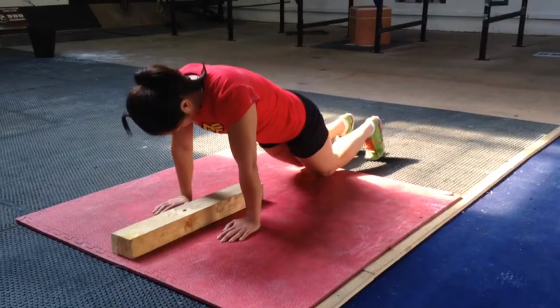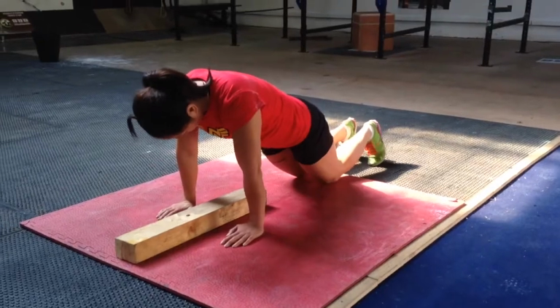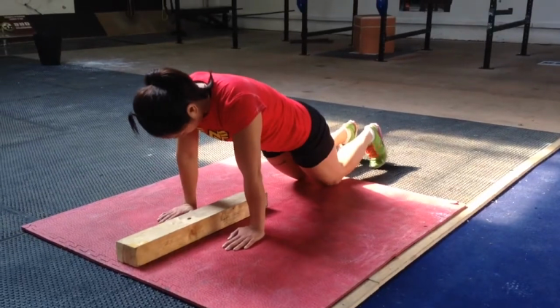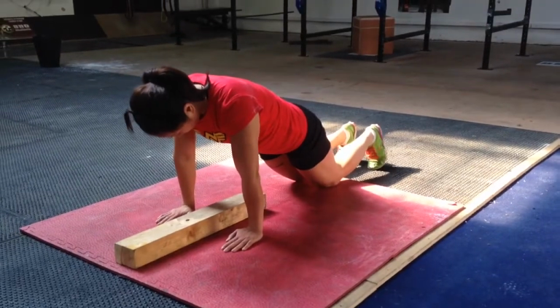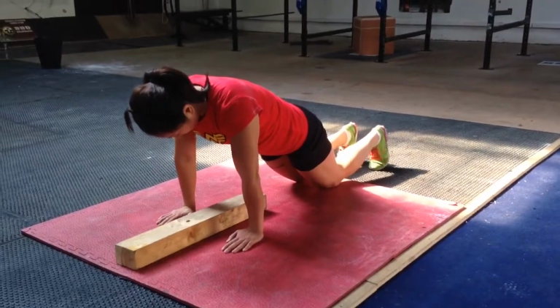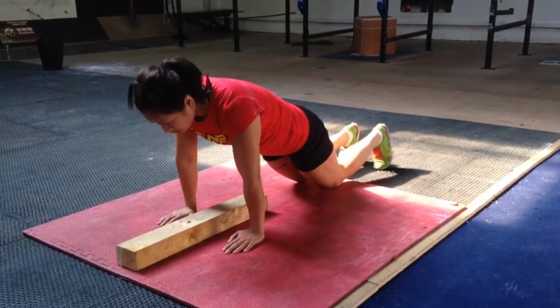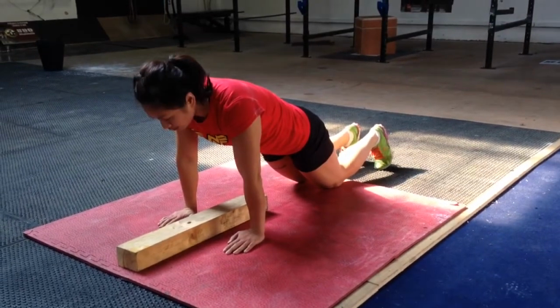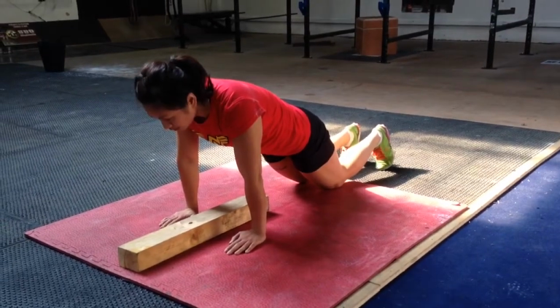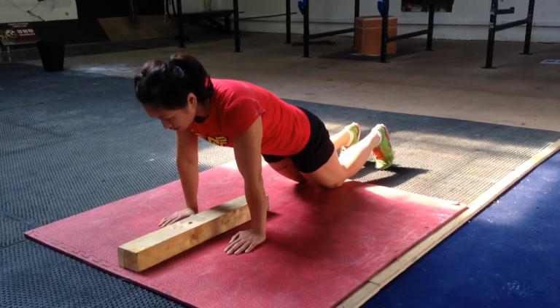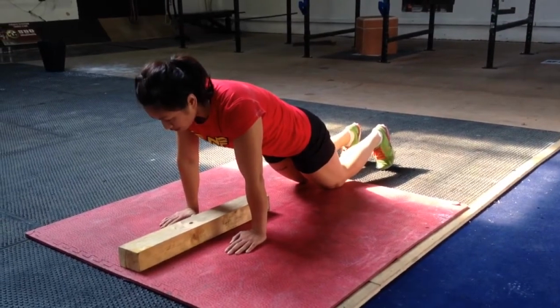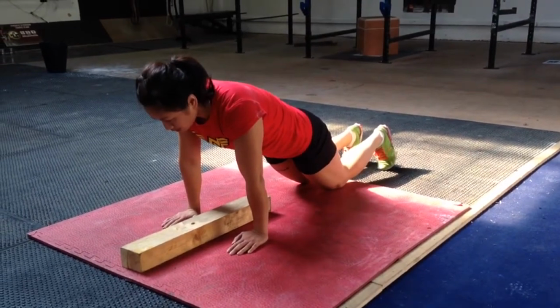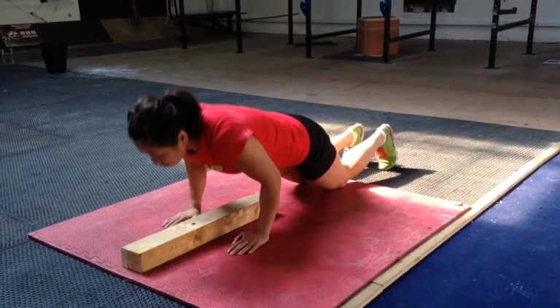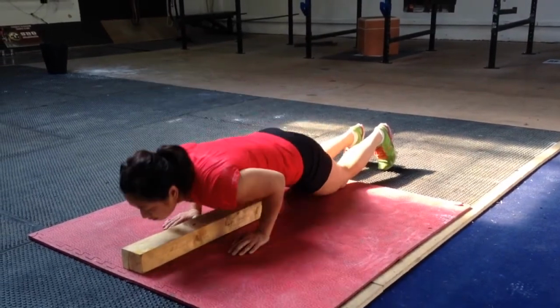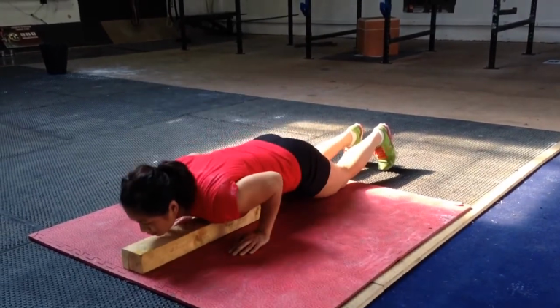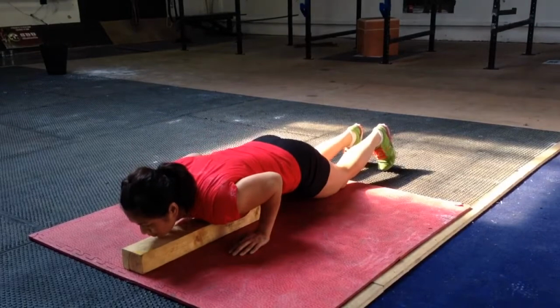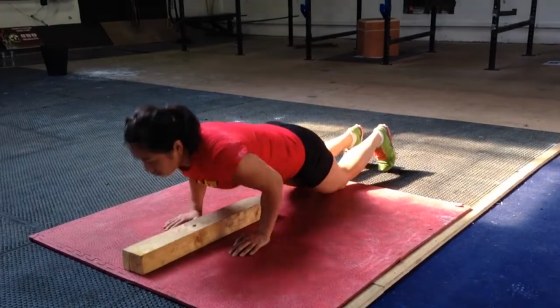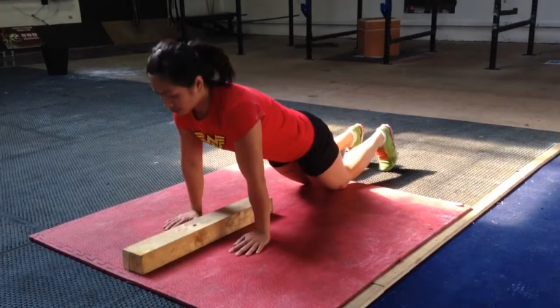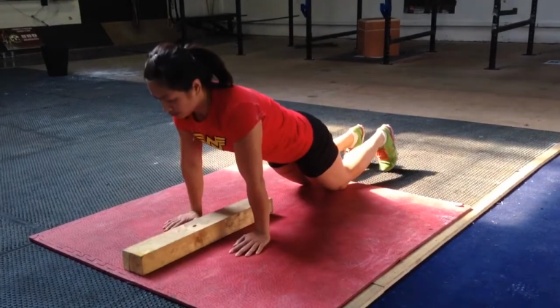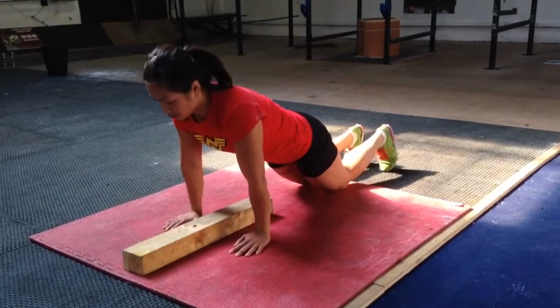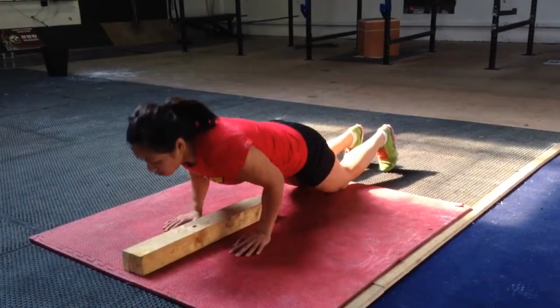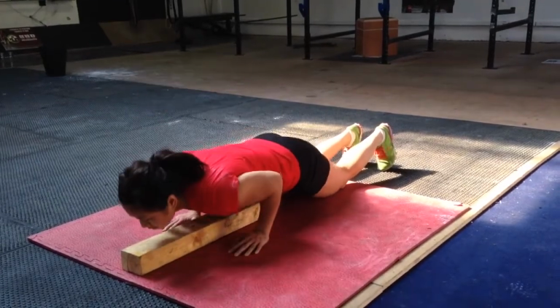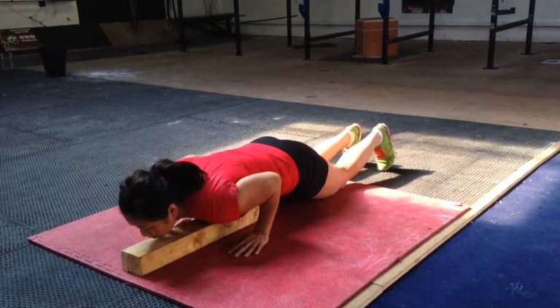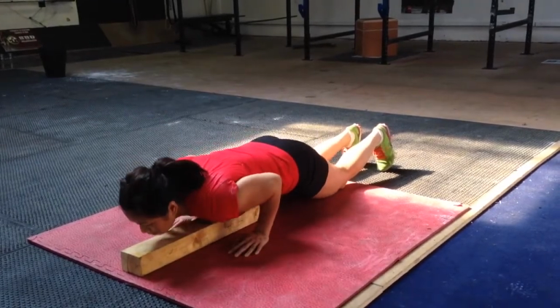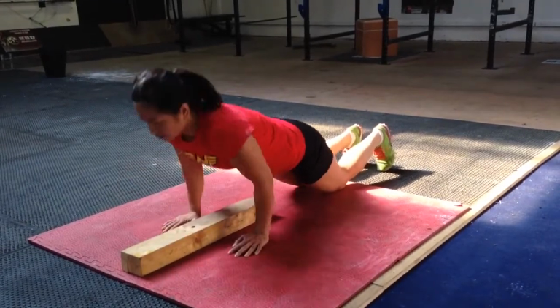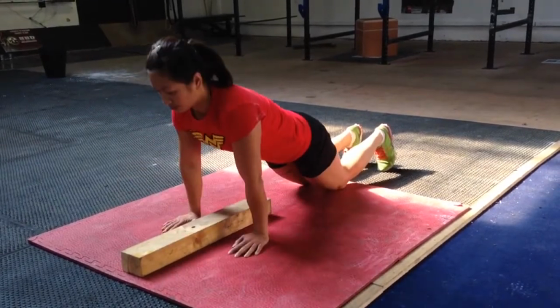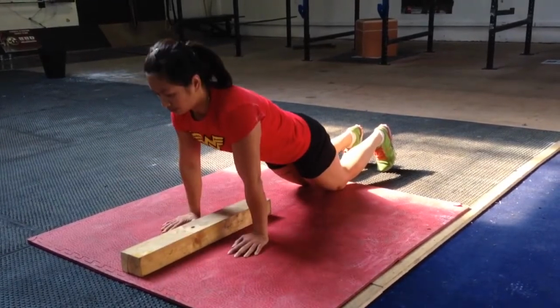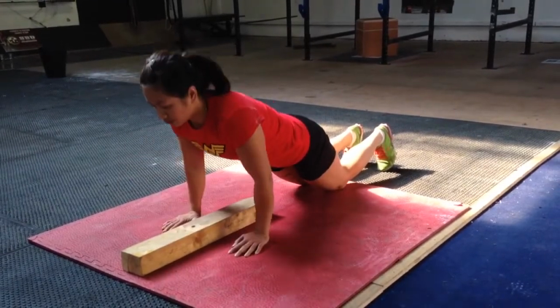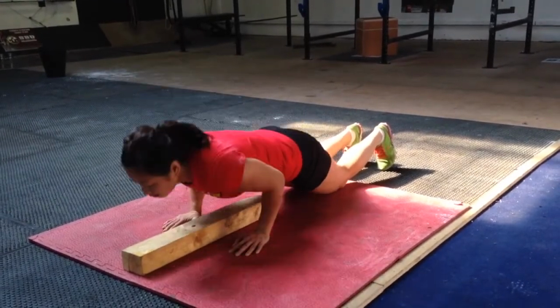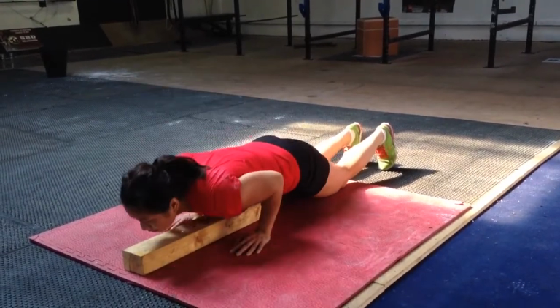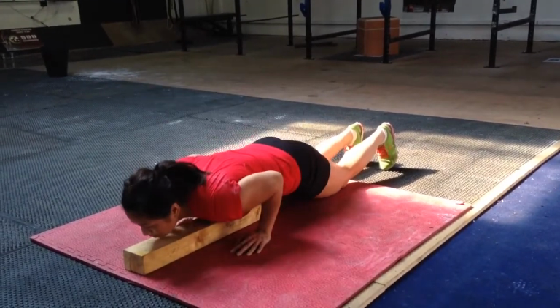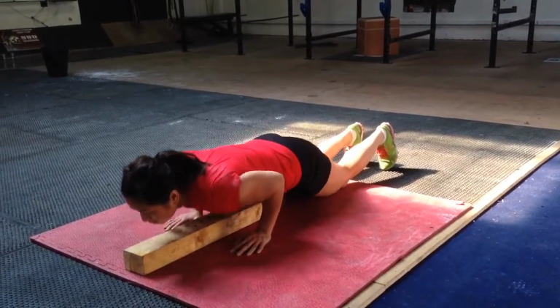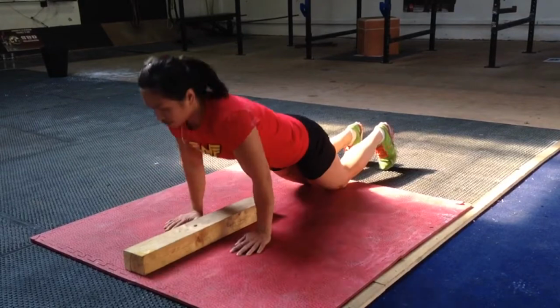Kneeling press-up, so knees down, hands in line, and you'll come down as one unit, so your bum and hips come down with your elbows back nice and straight.